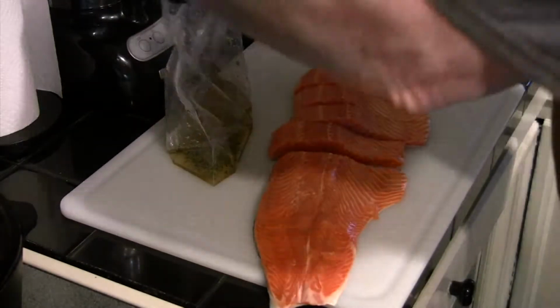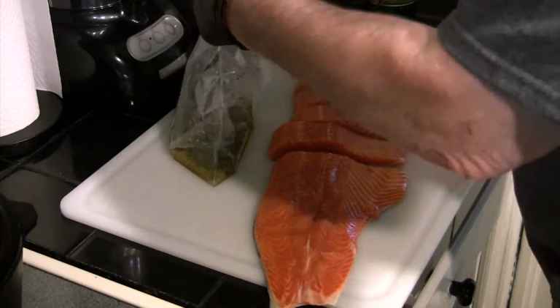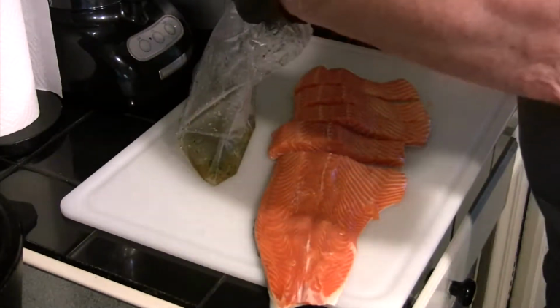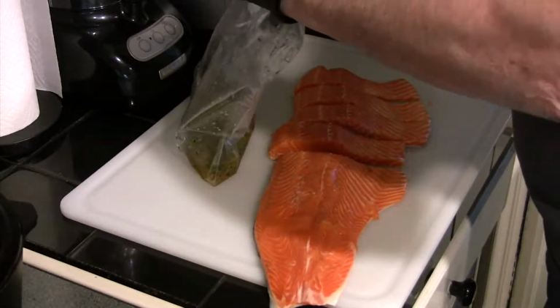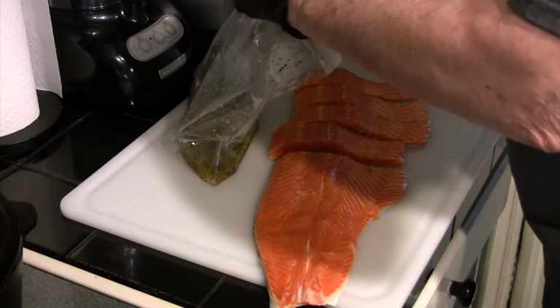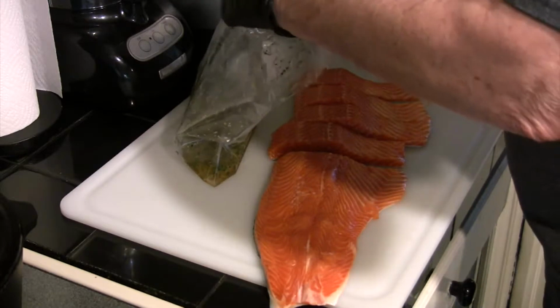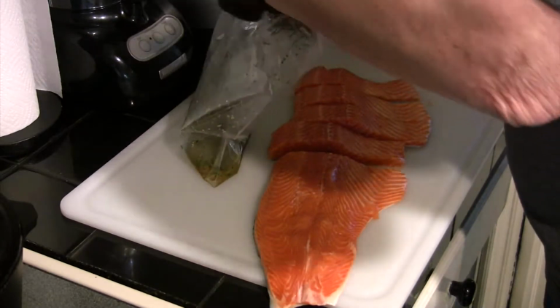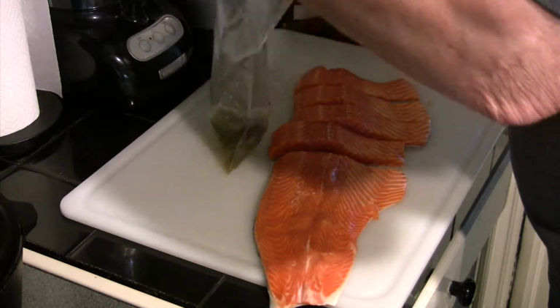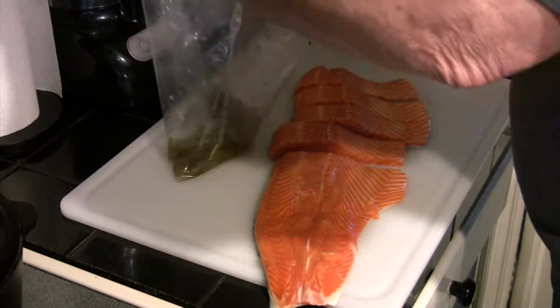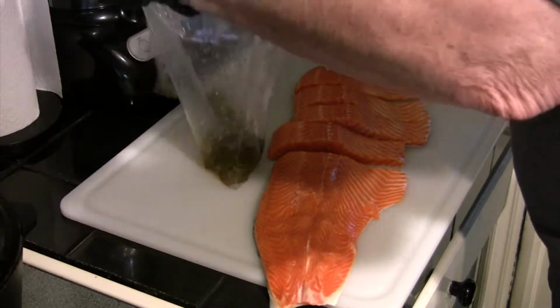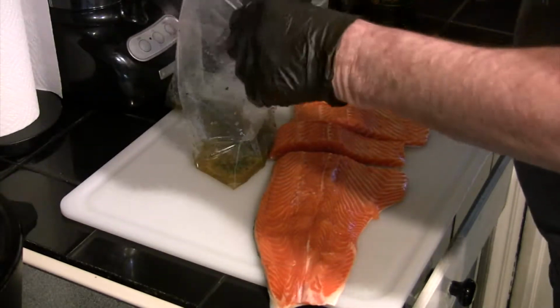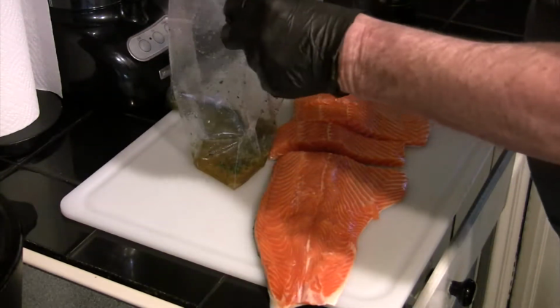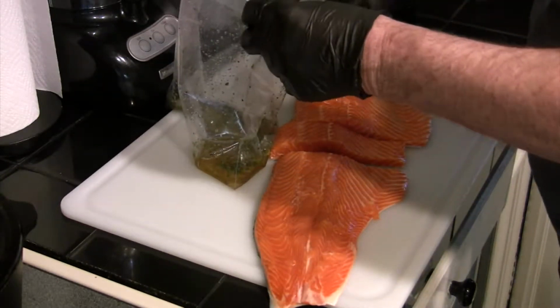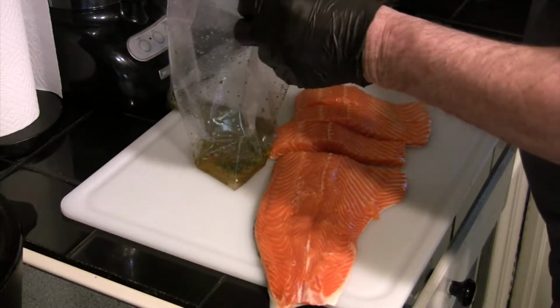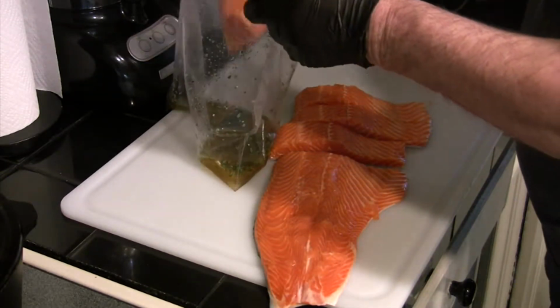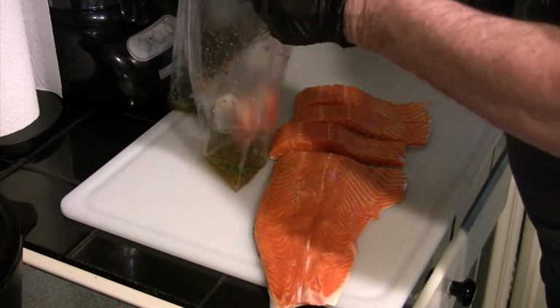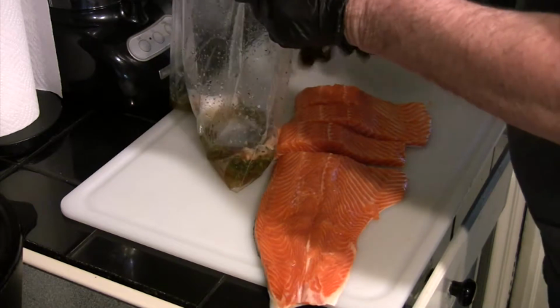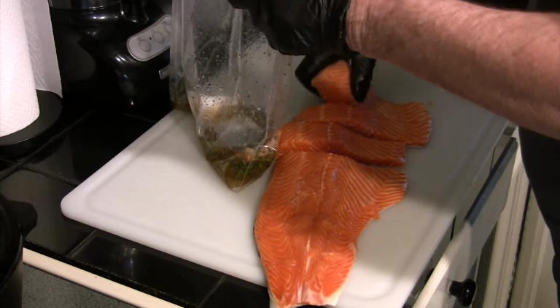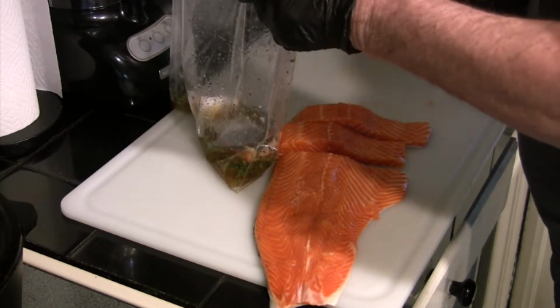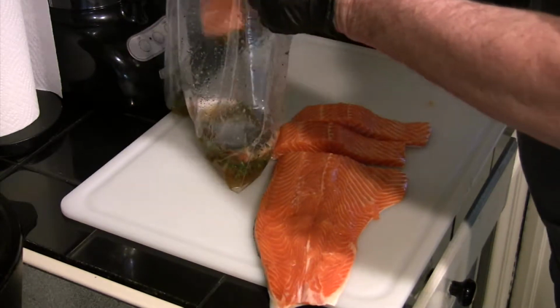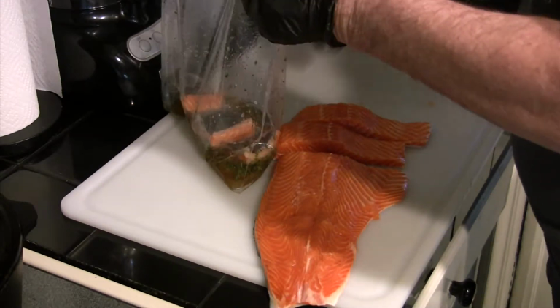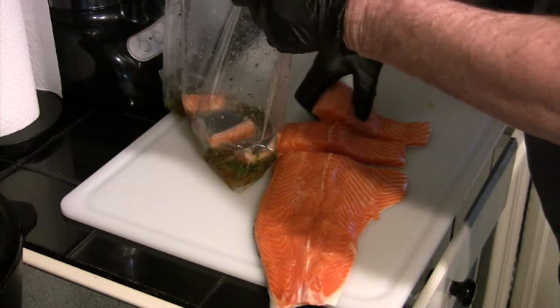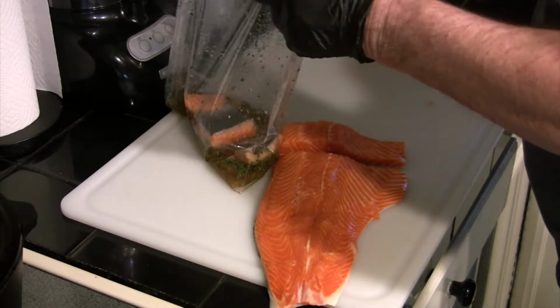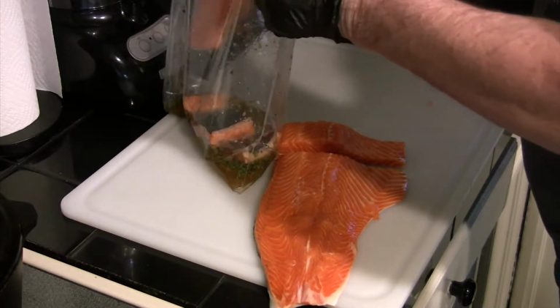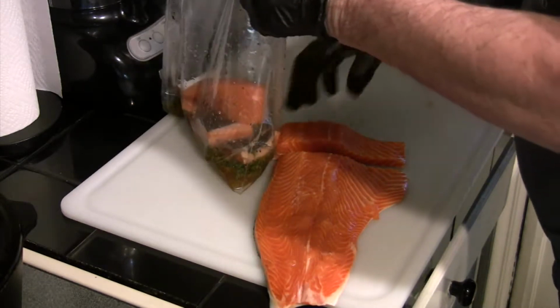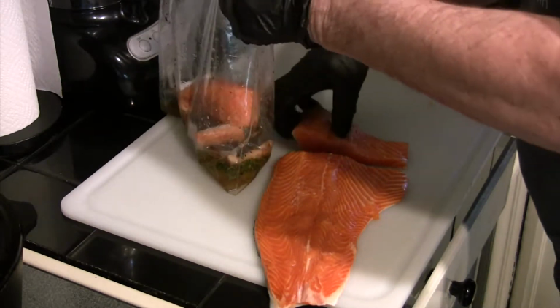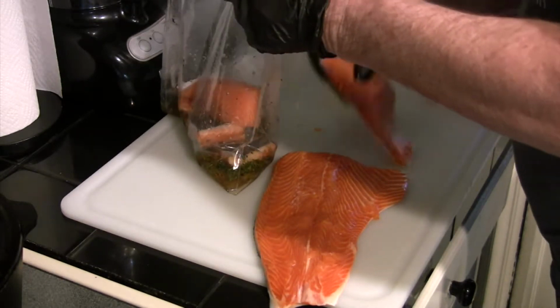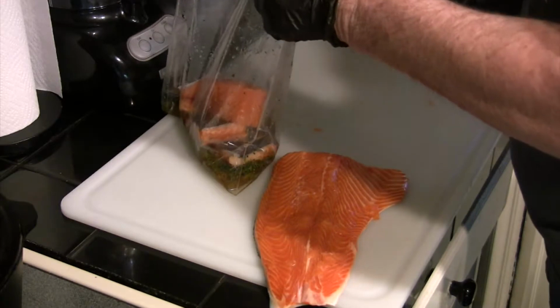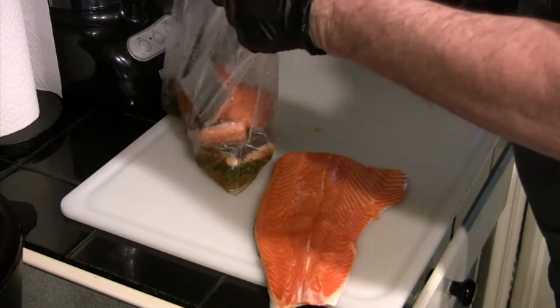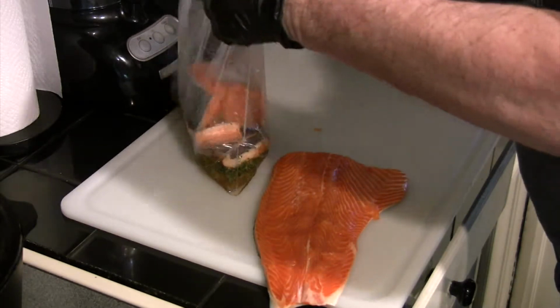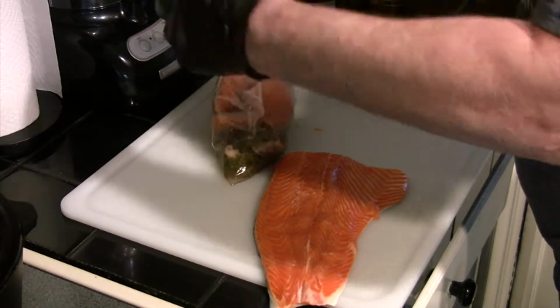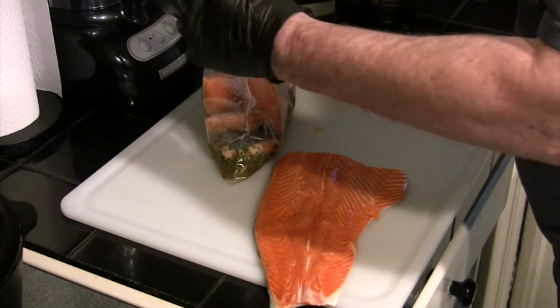Okay, we've got that thoroughly mixed. We went ahead and cut four six-ounce portions off the end of this beautiful fillet of salmon — it's a sockeye salmon. You've still got the skin on them. We're going to put those in the bag to marinate.